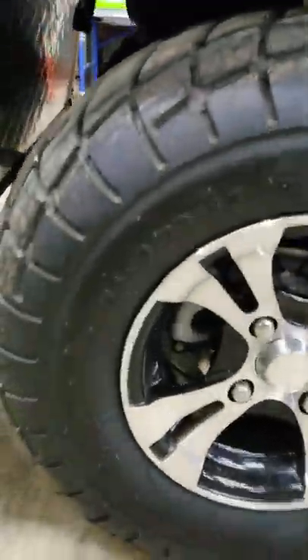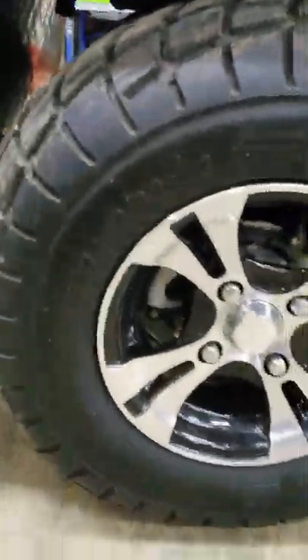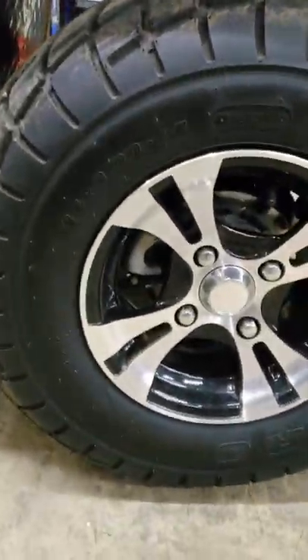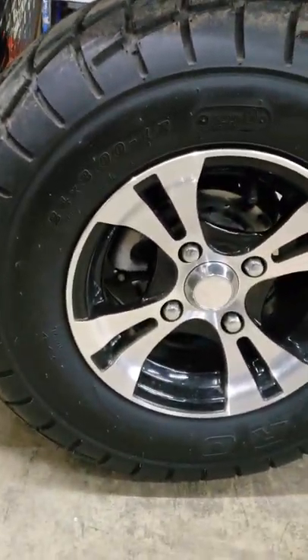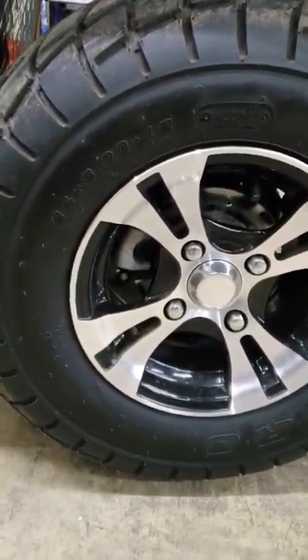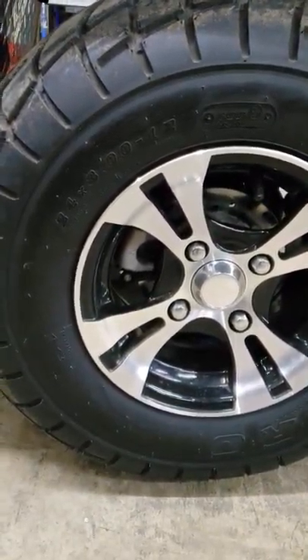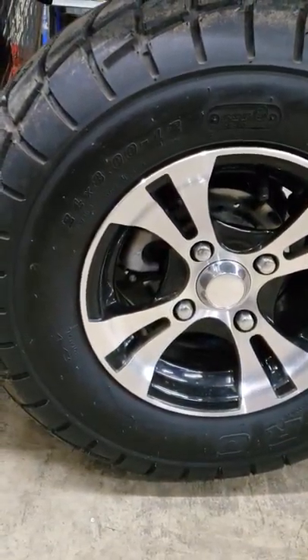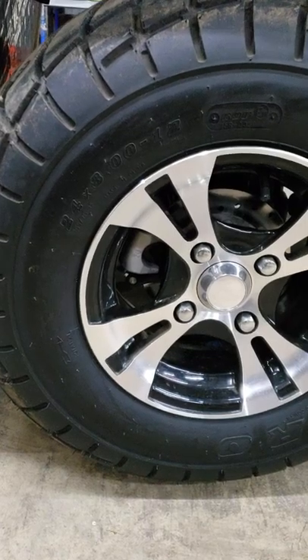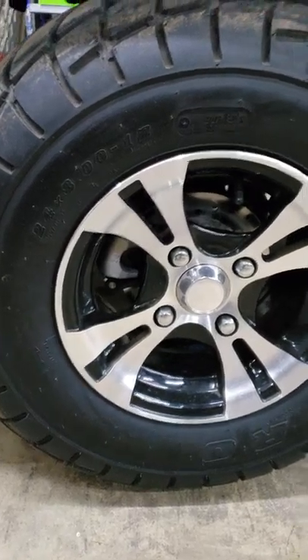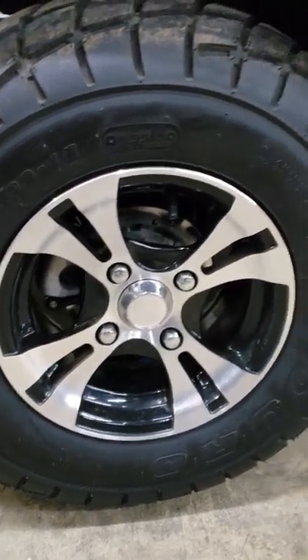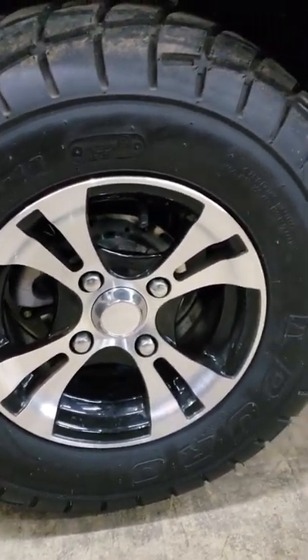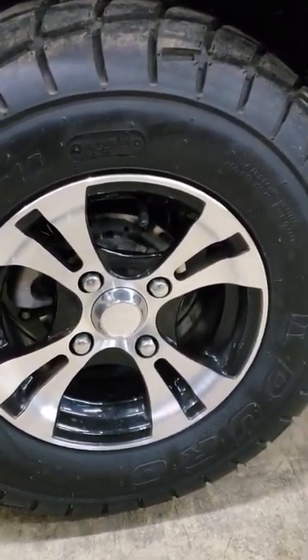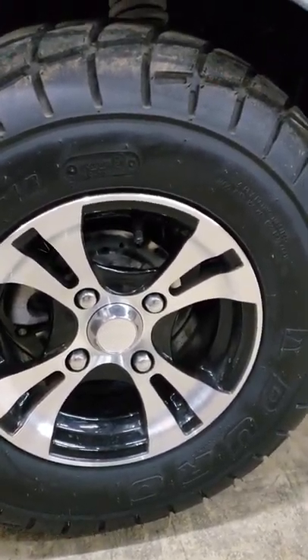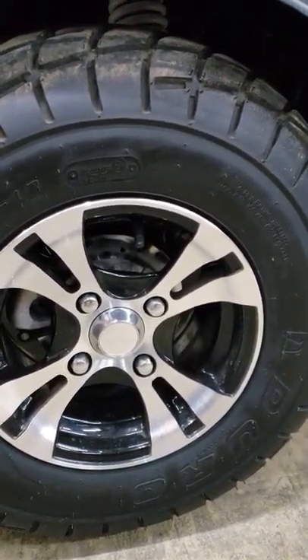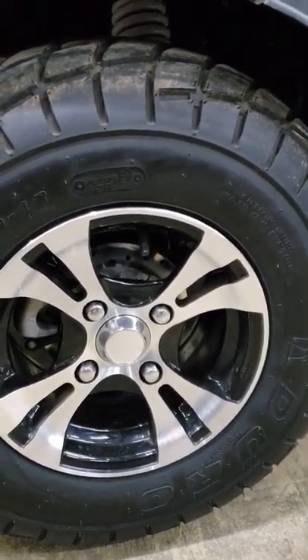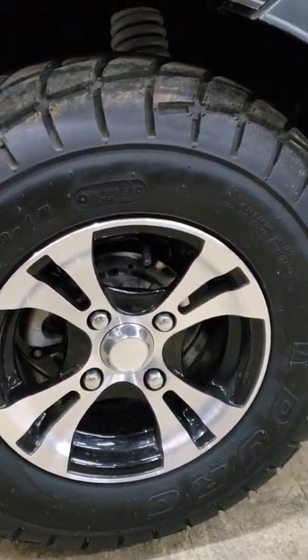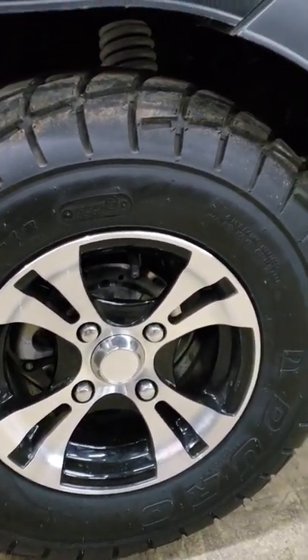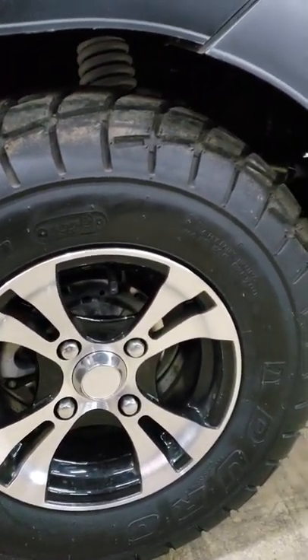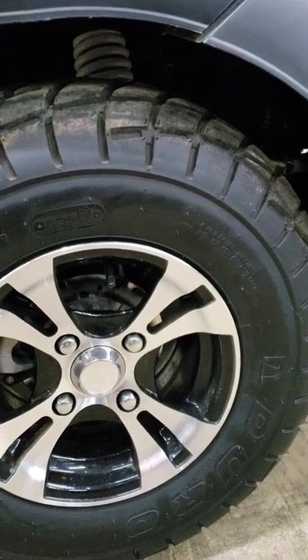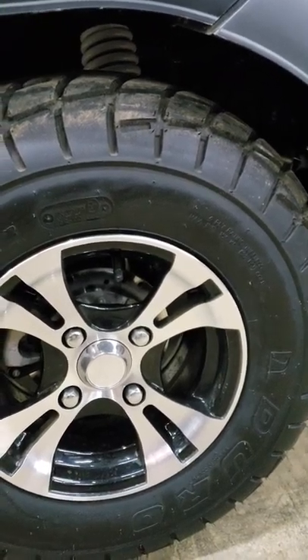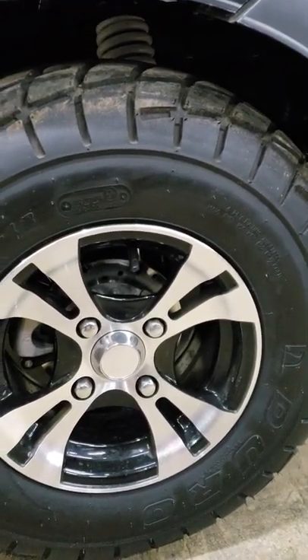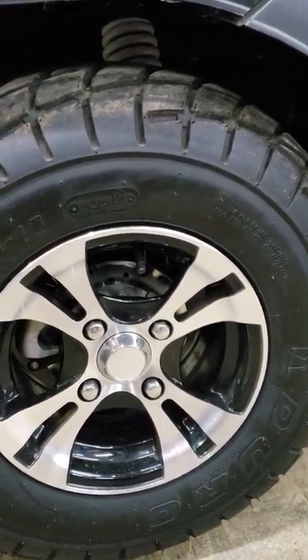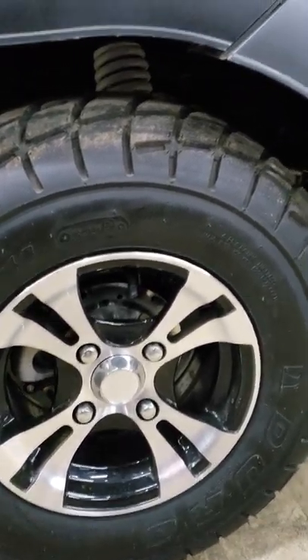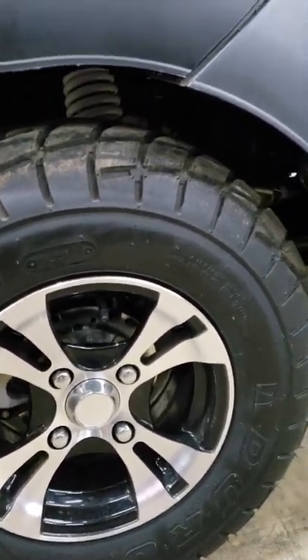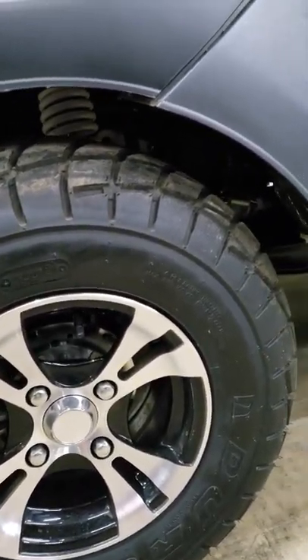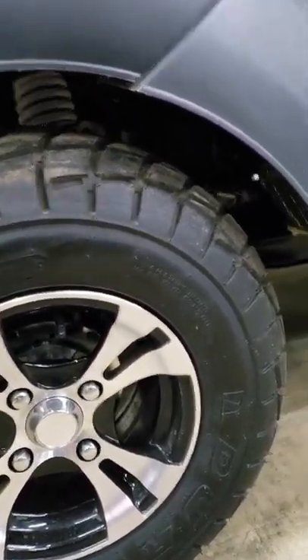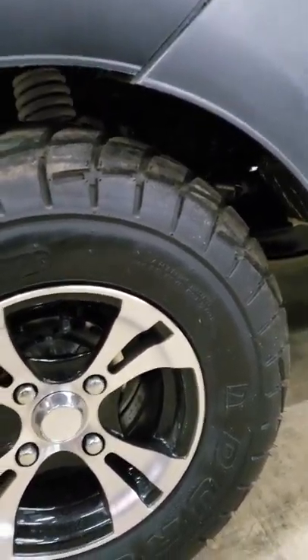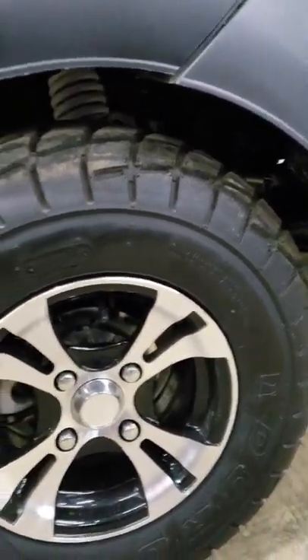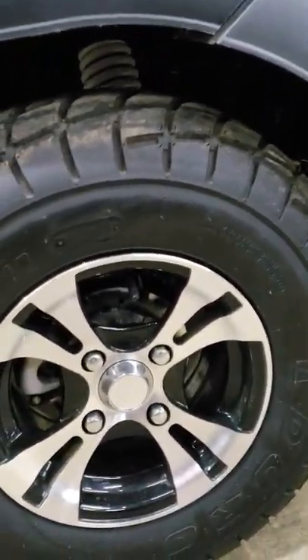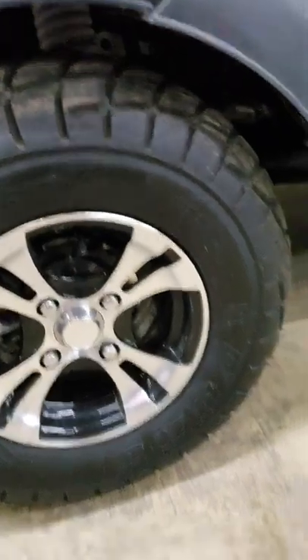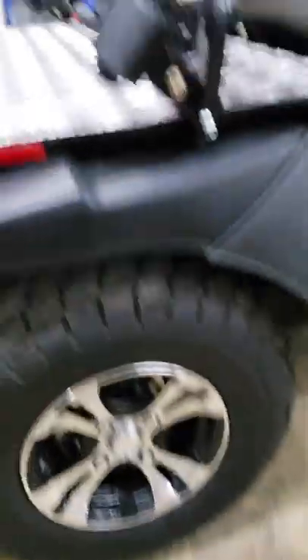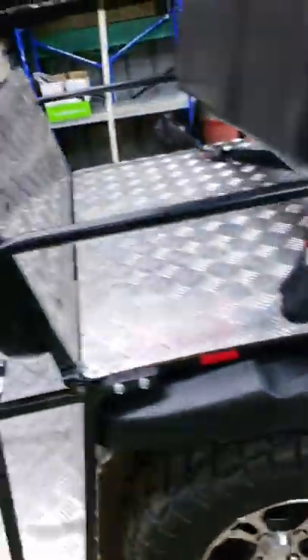Large size tires and wheels on this machine — 24x8x12 is what they are. Four-wheel disc brakes. If you compare that to a golf cart, you'll see you're just getting a whole lot more in this machine than you are a regular golf cart.